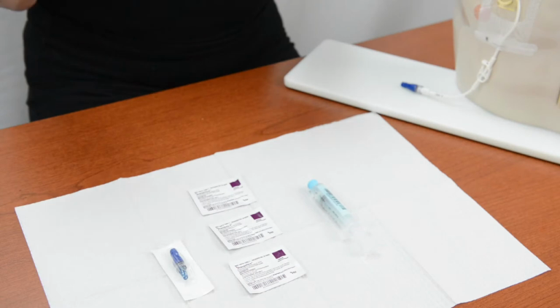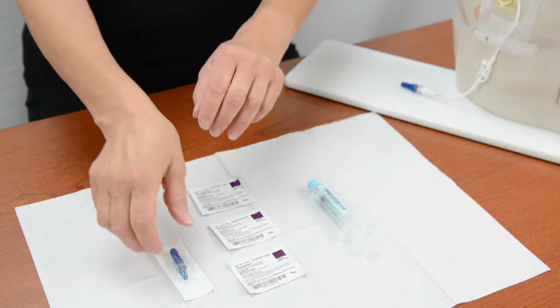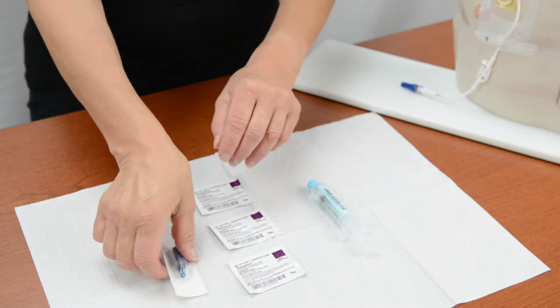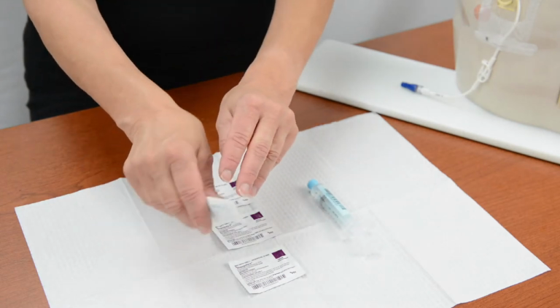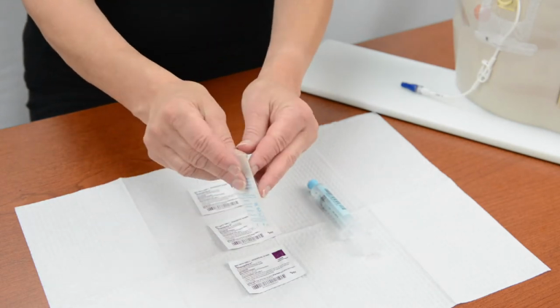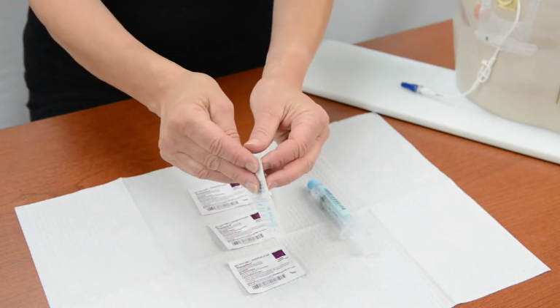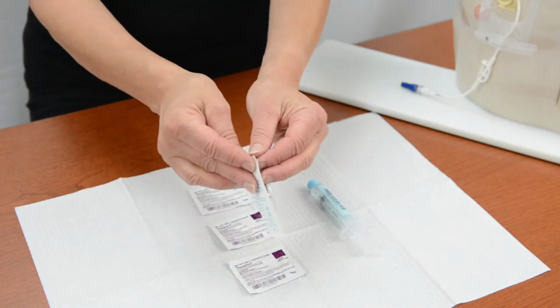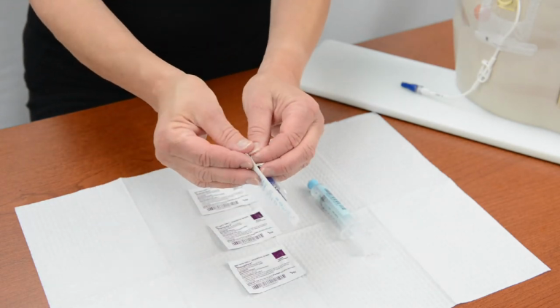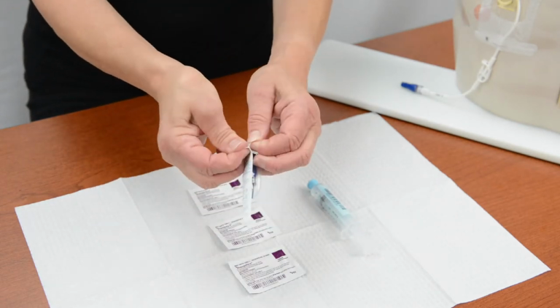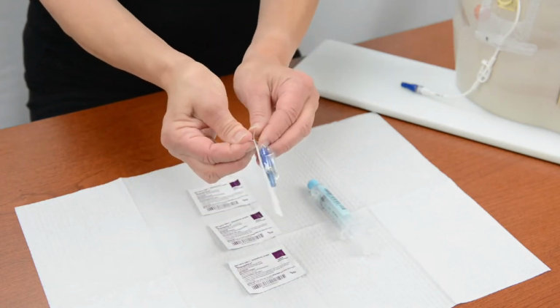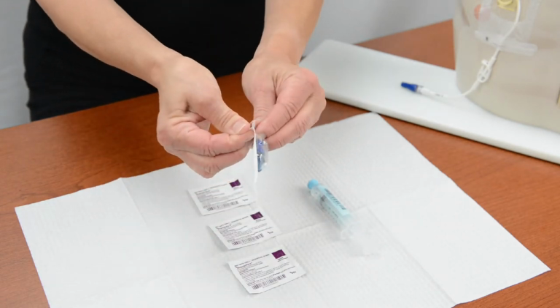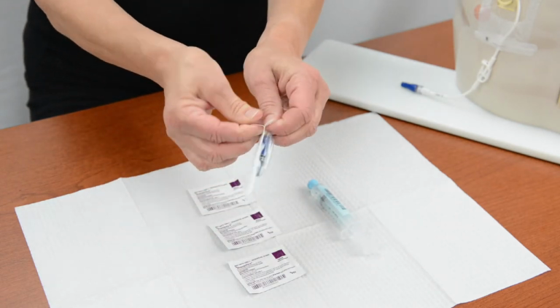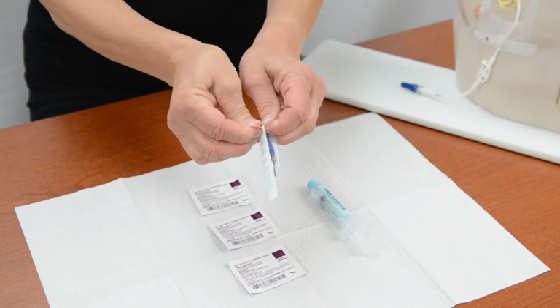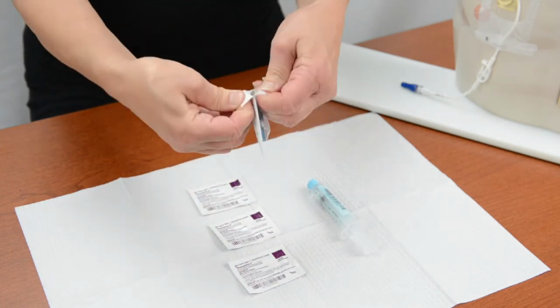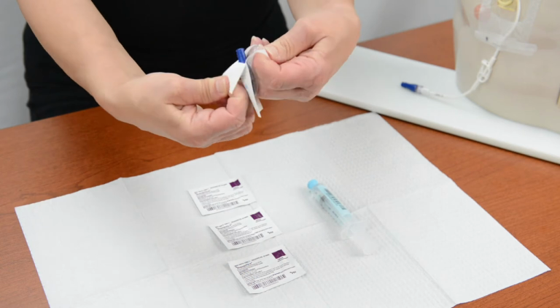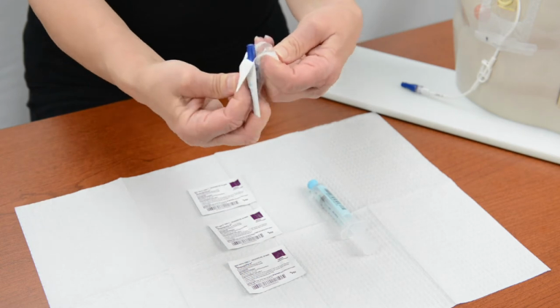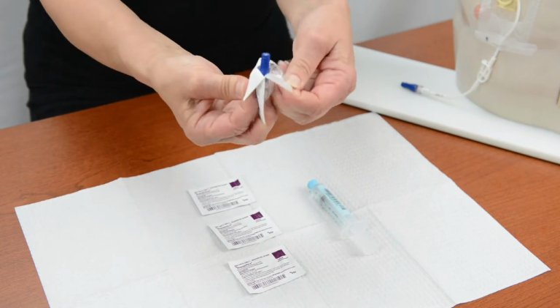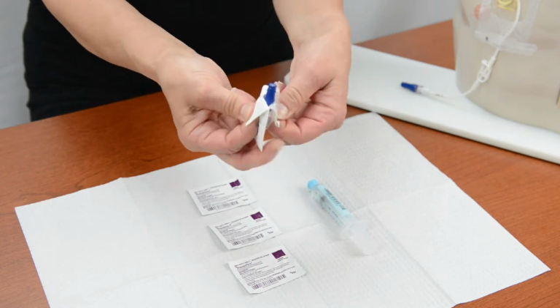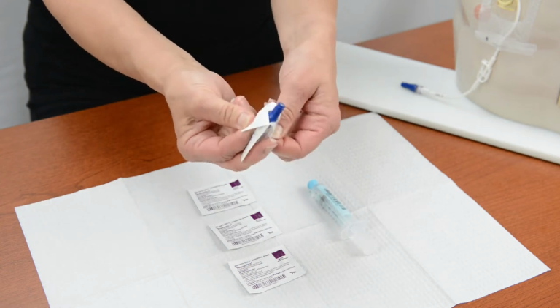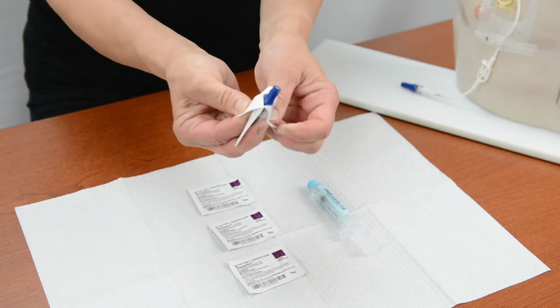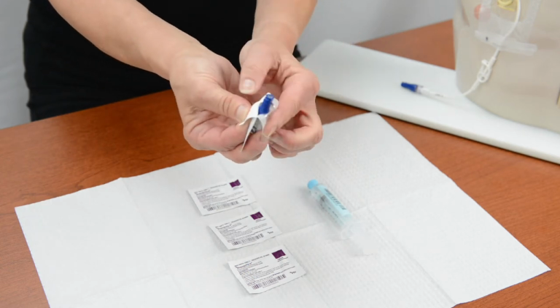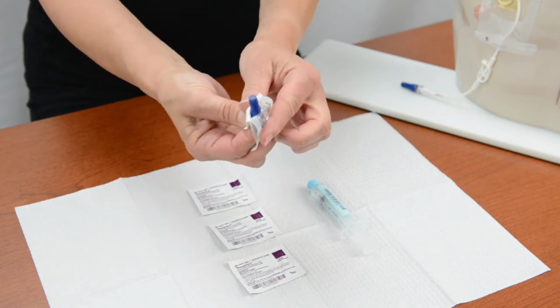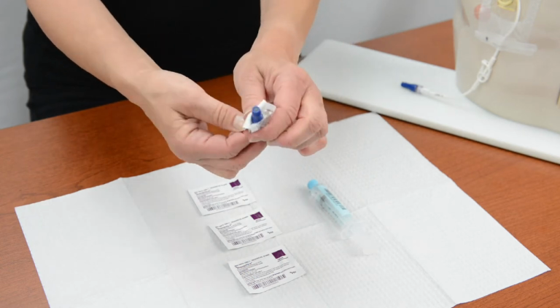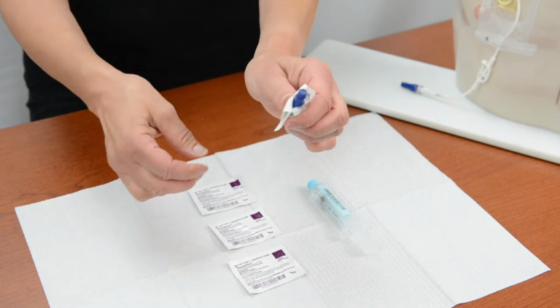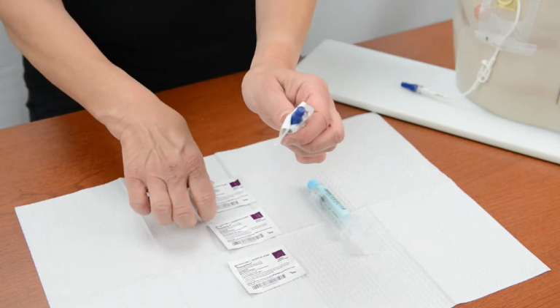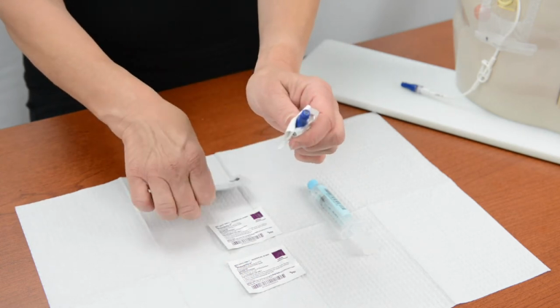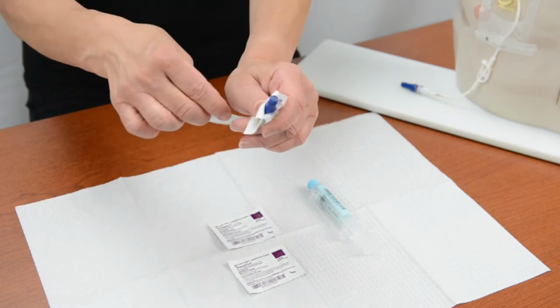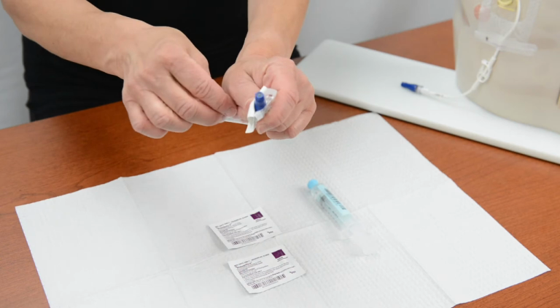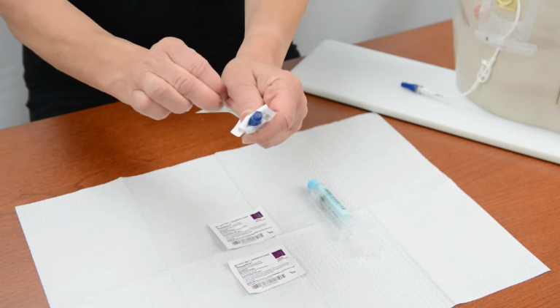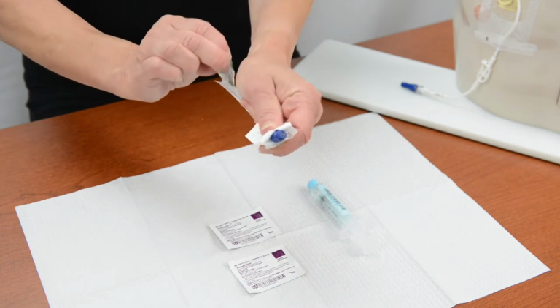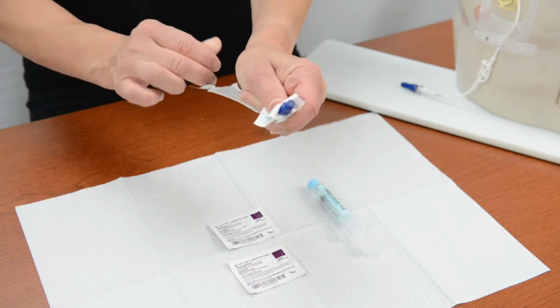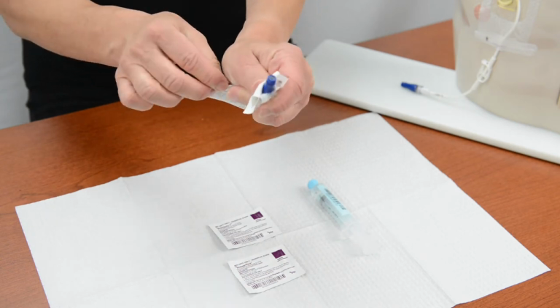Next, peel open the needleless connector package on the hub end of the connector. Leave the package in place to protect the other end of the connector. Do not touch the open end of the connector.